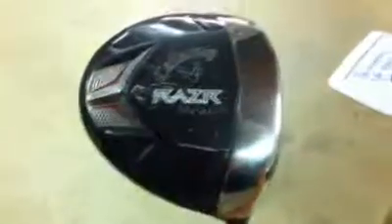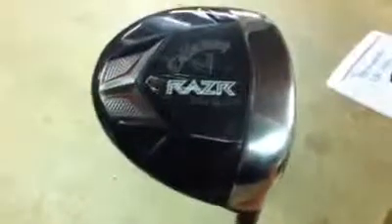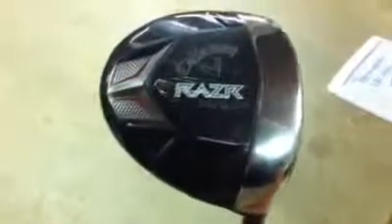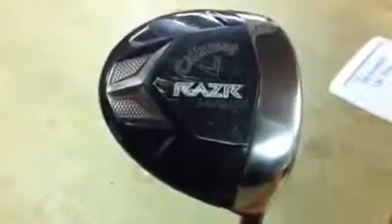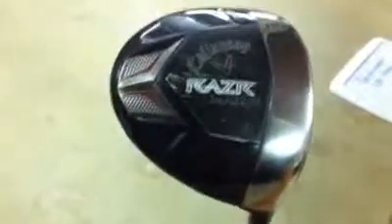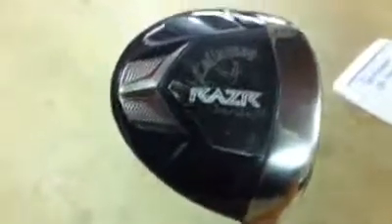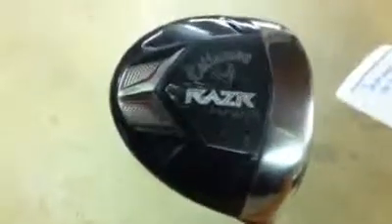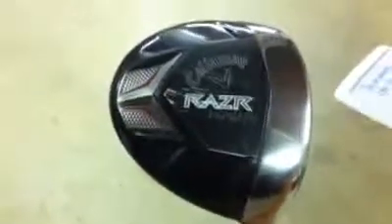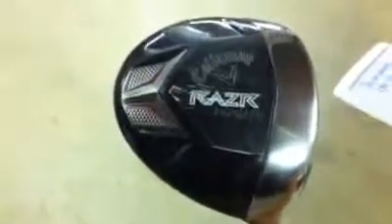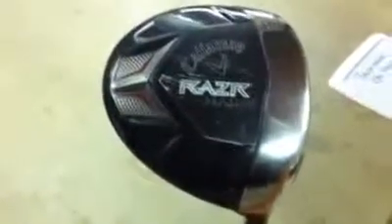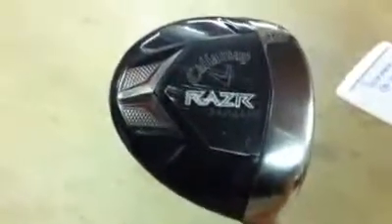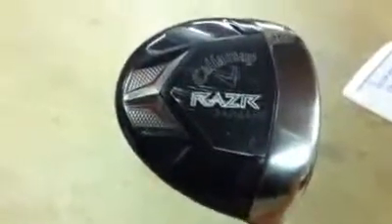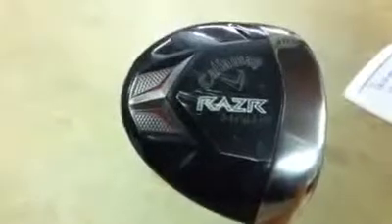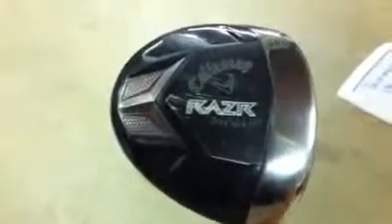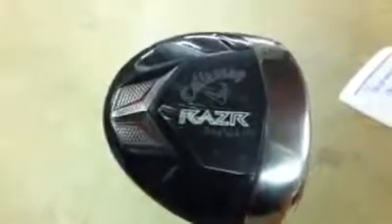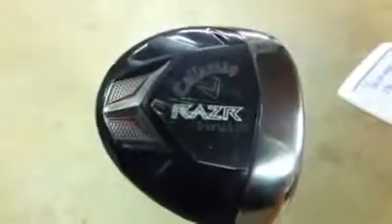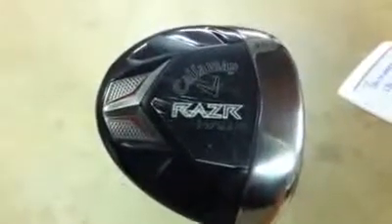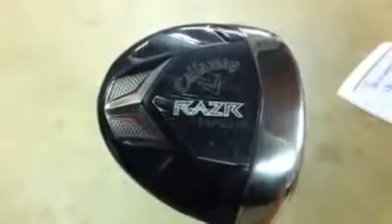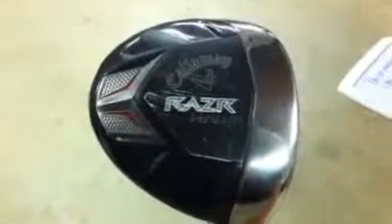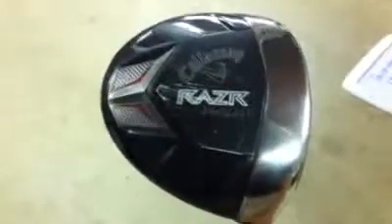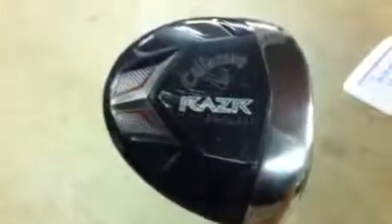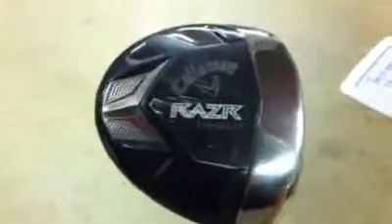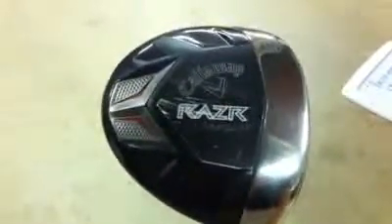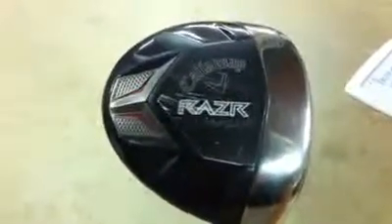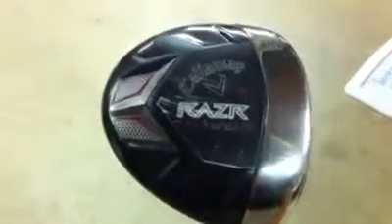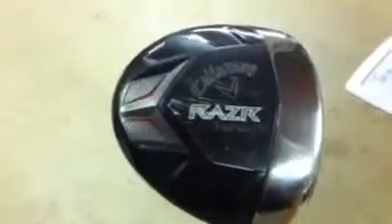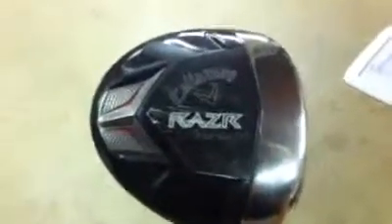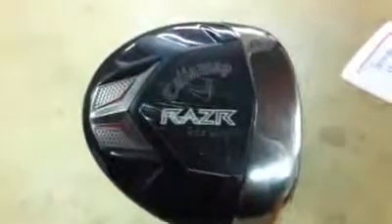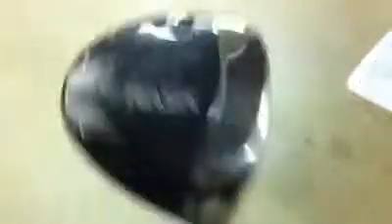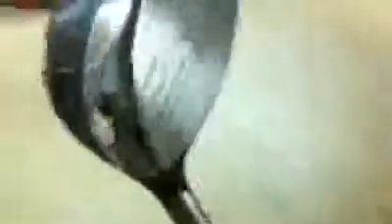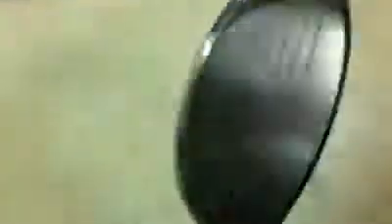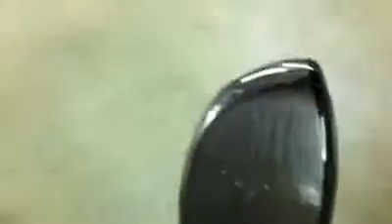Faster swing speed means more distance. So now you have a driver that is lighter as well as having the maximum trampoline effect on the face.